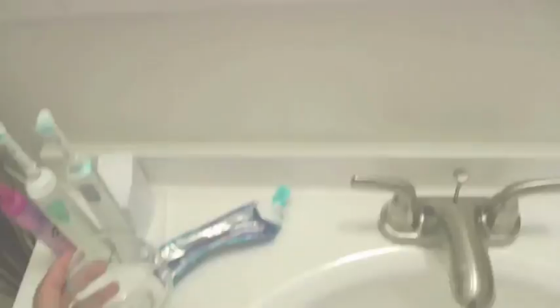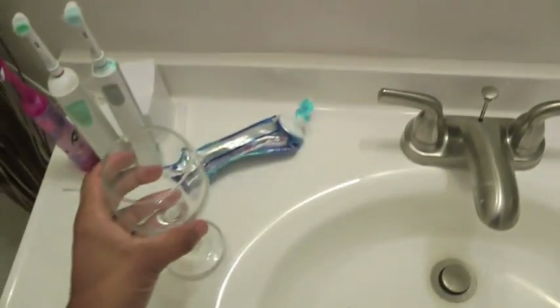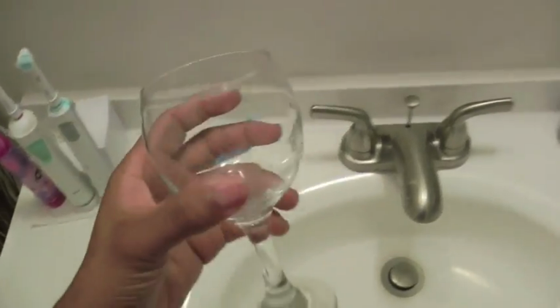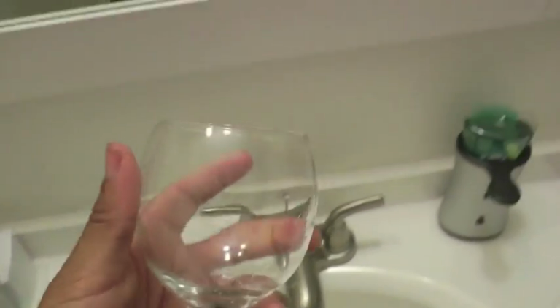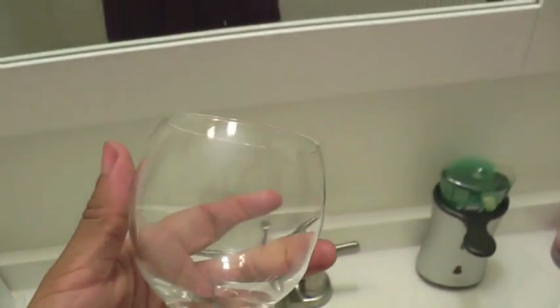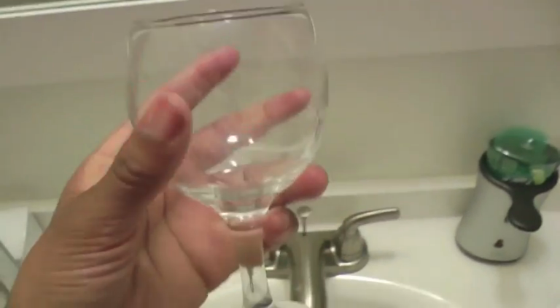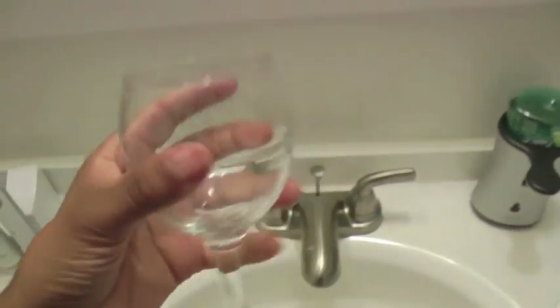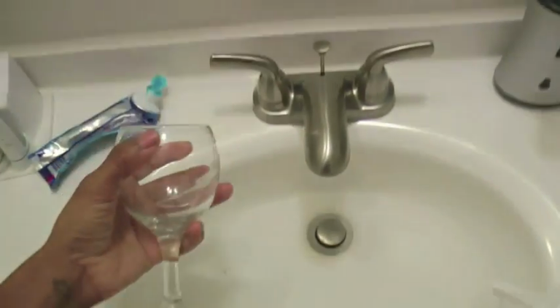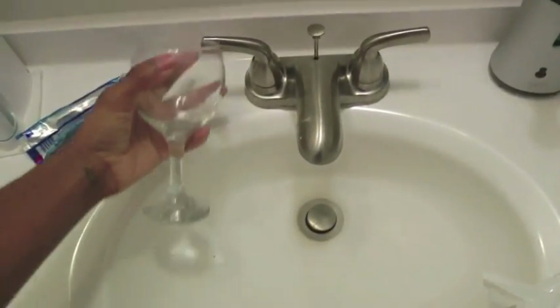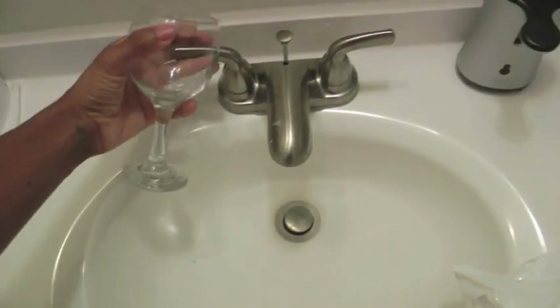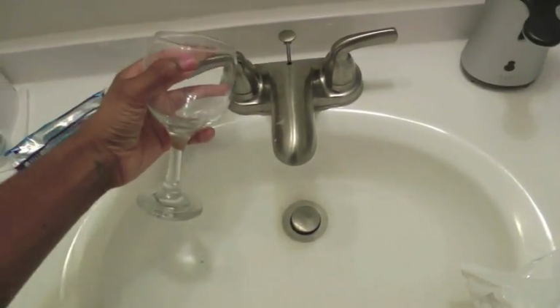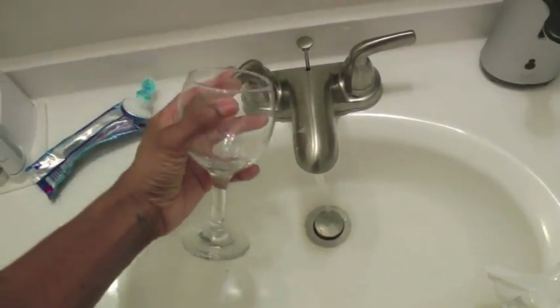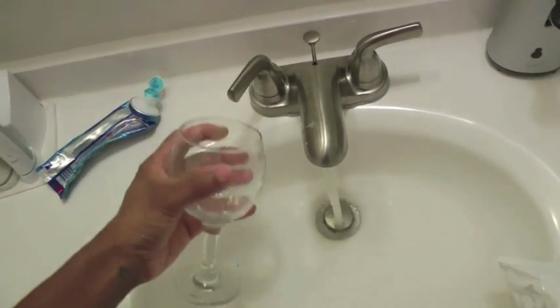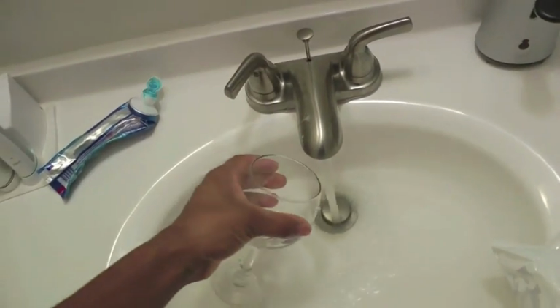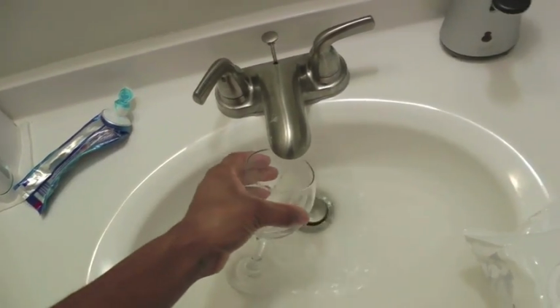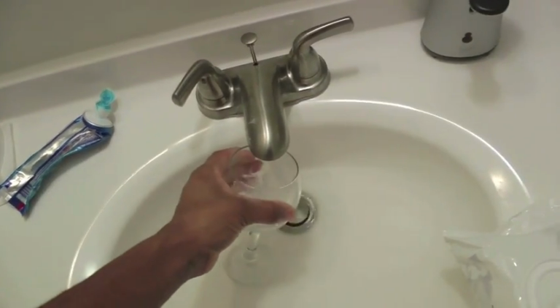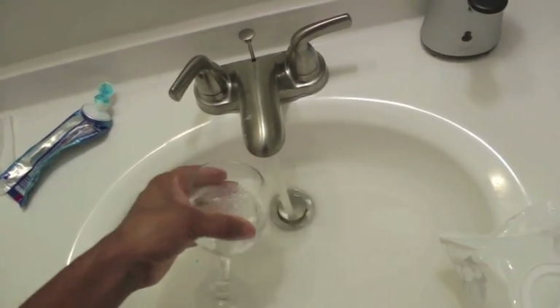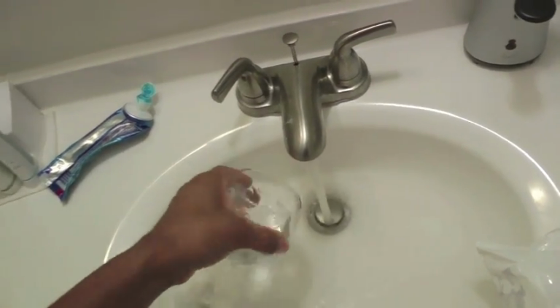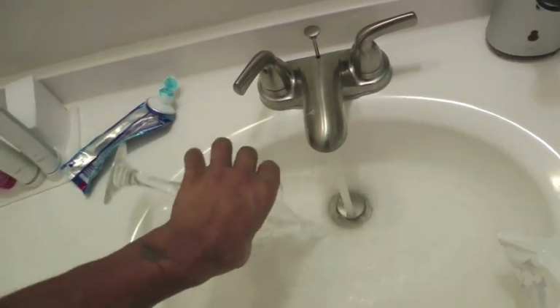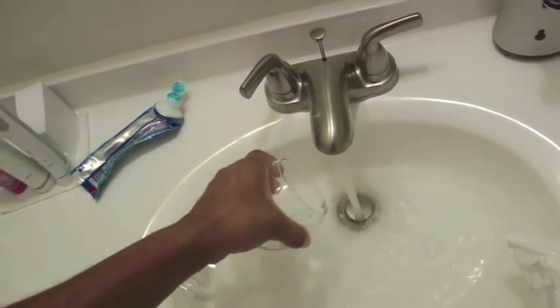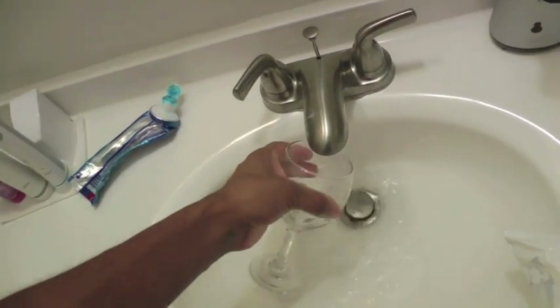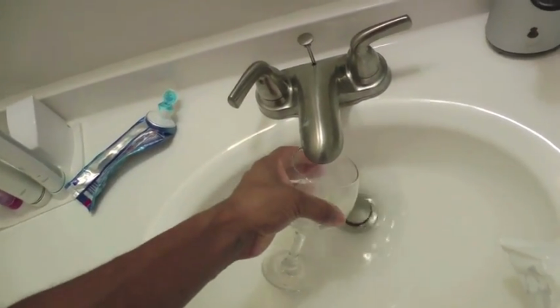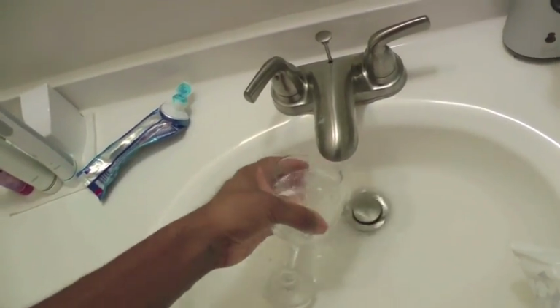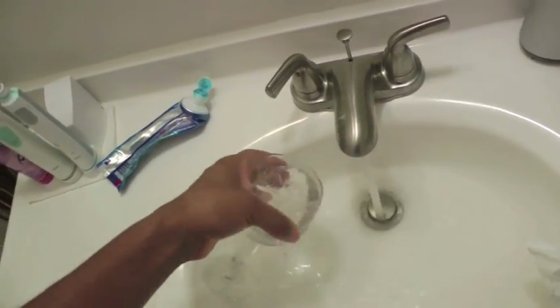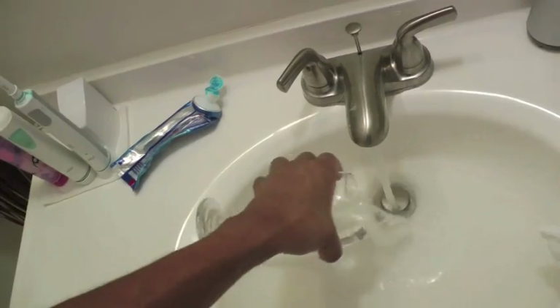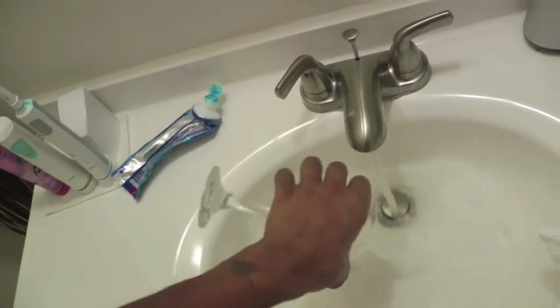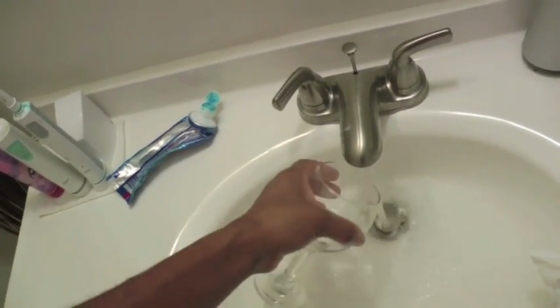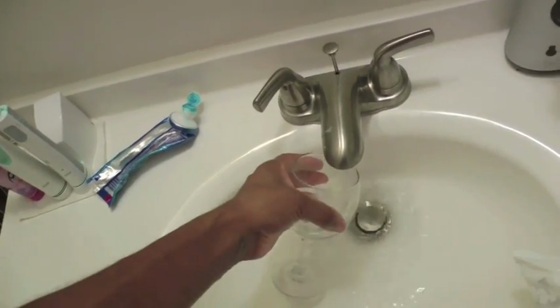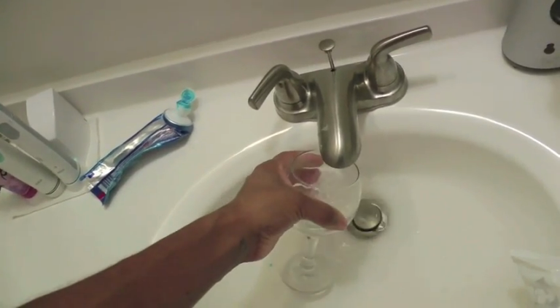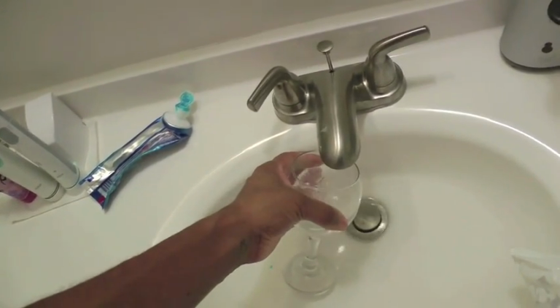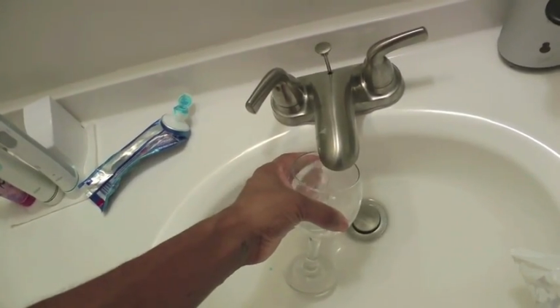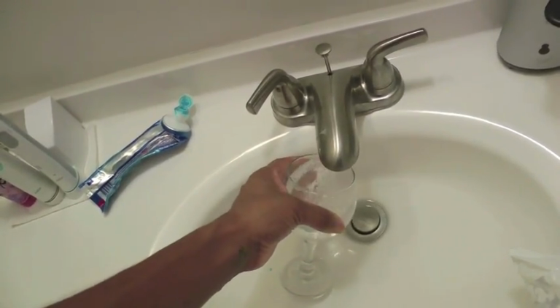In order to do the Candida spit test, get a clear glass and rinse it to make sure there are no particles left in the glass. Then fill it up with some water.